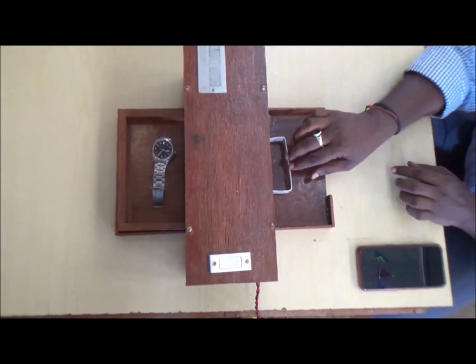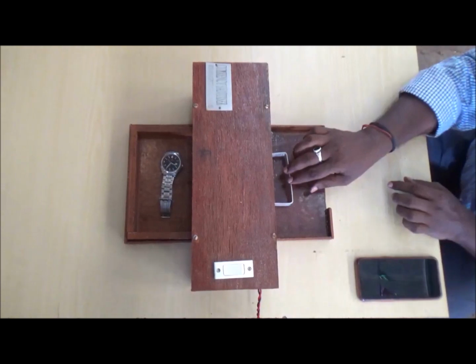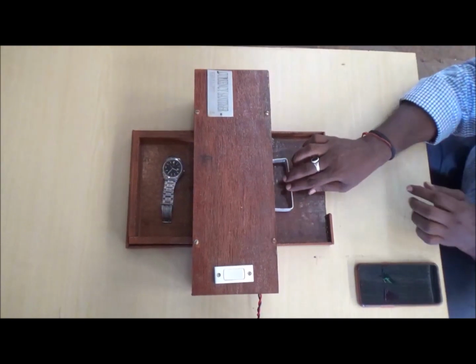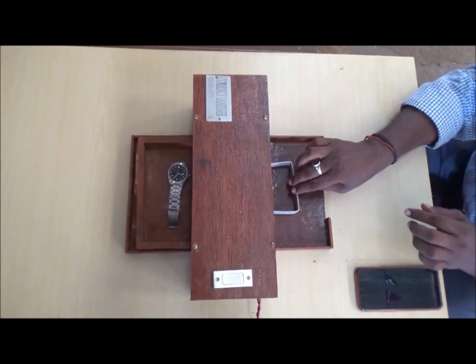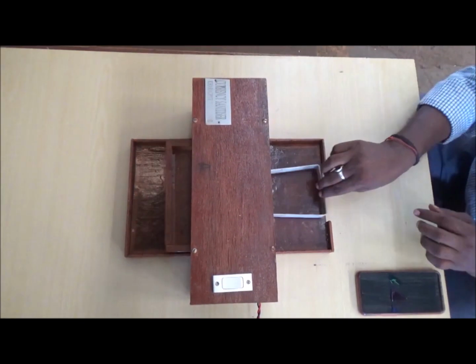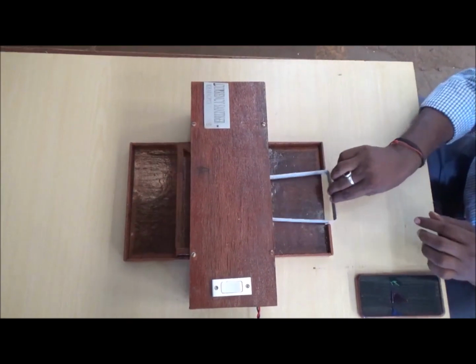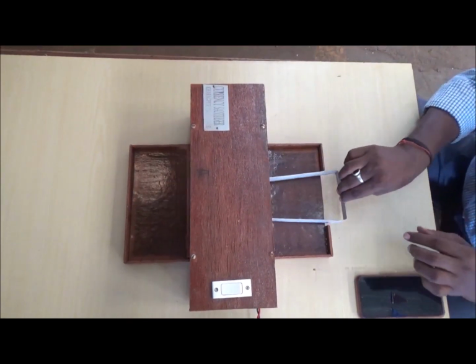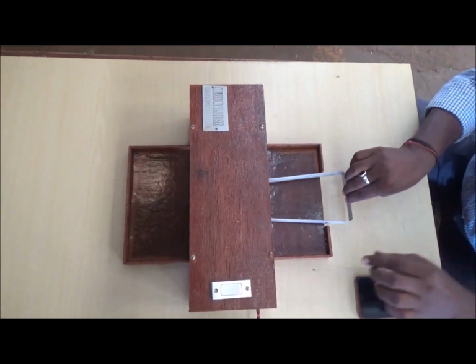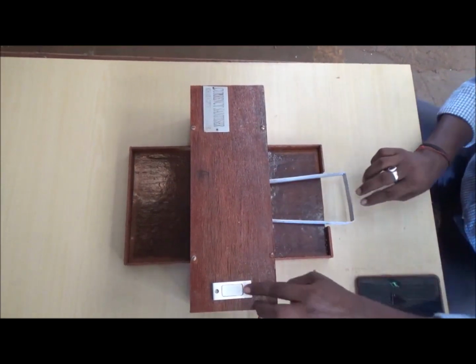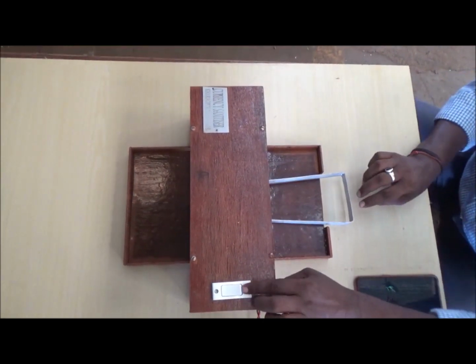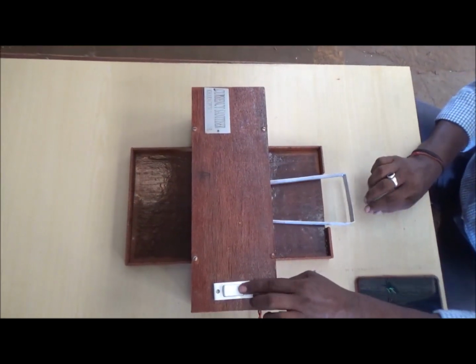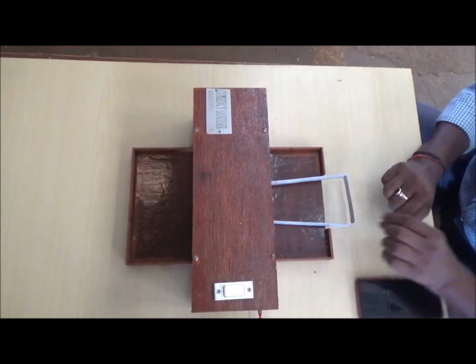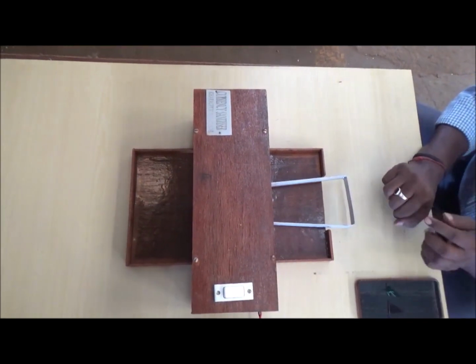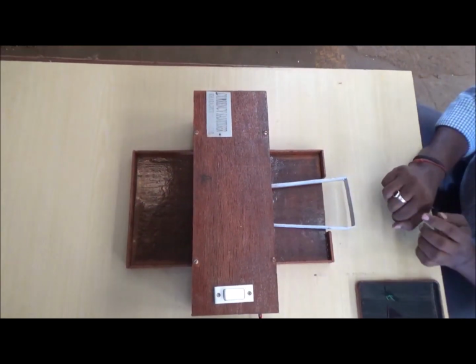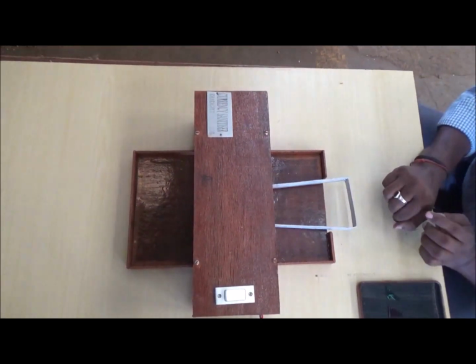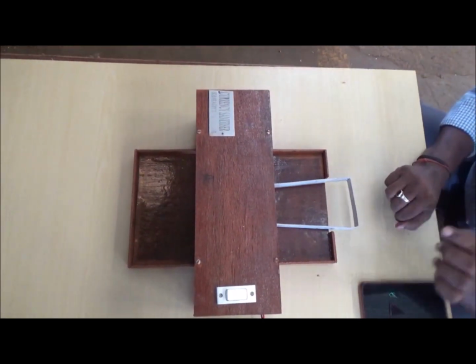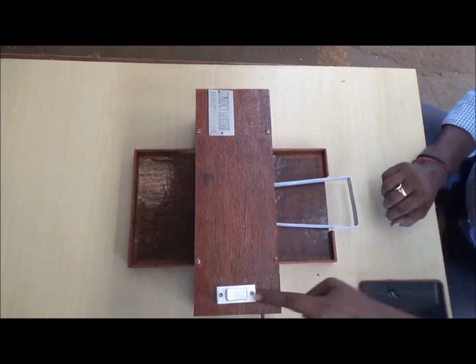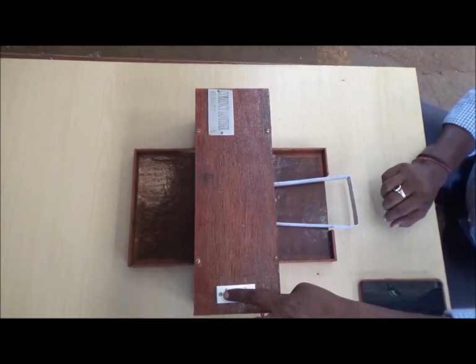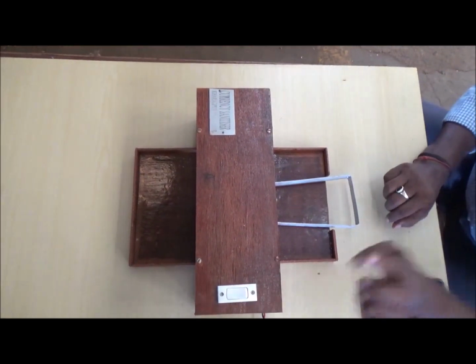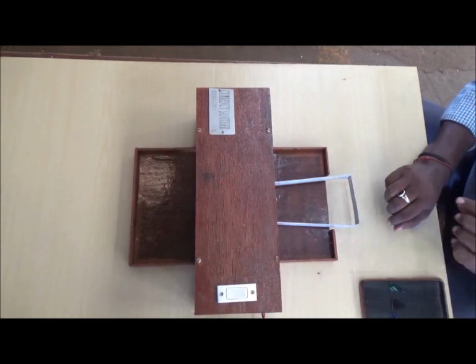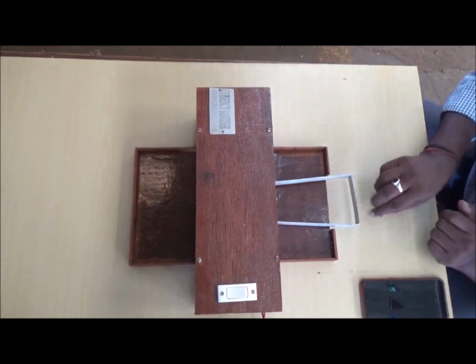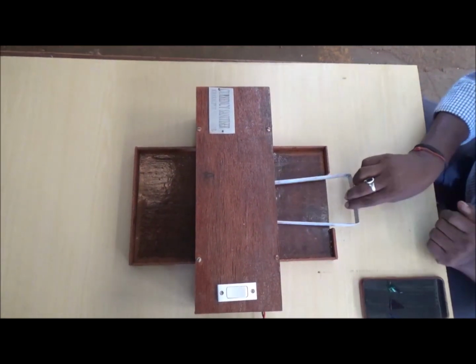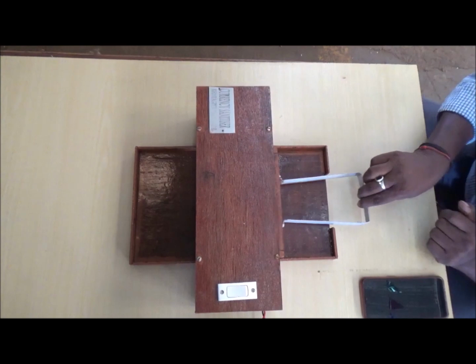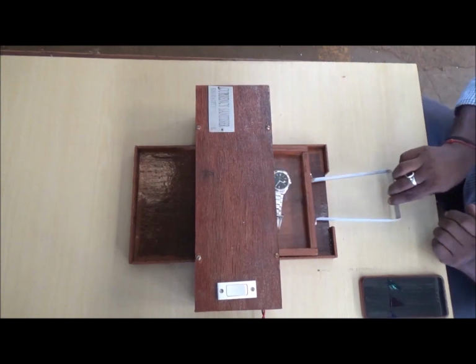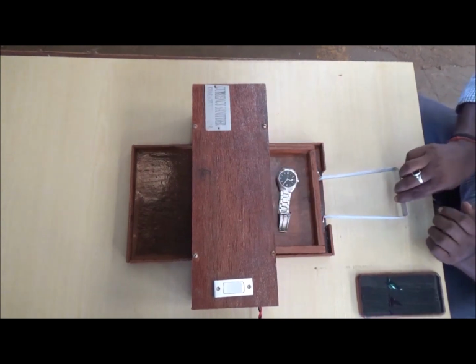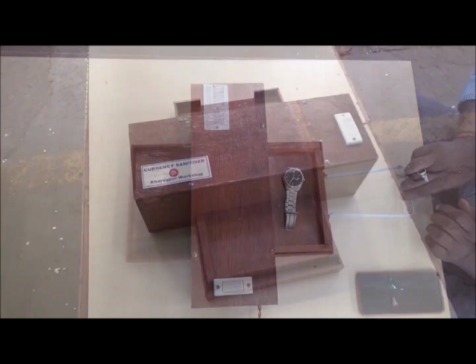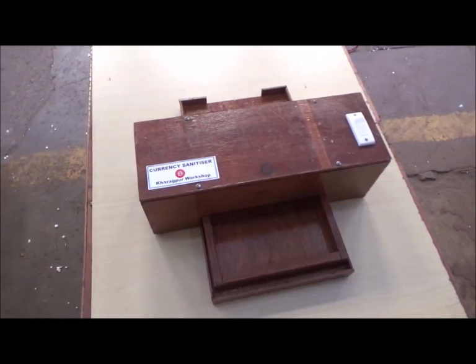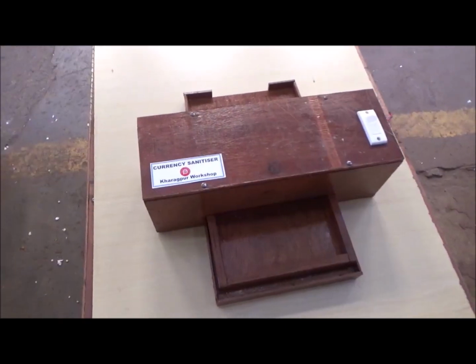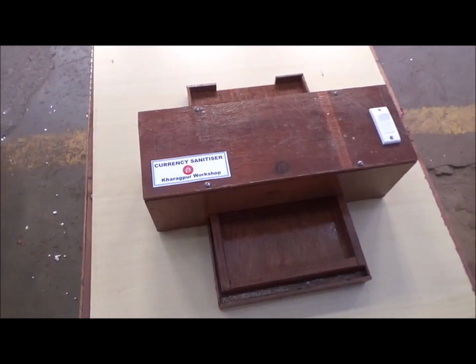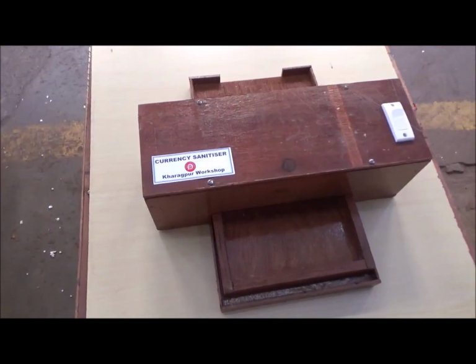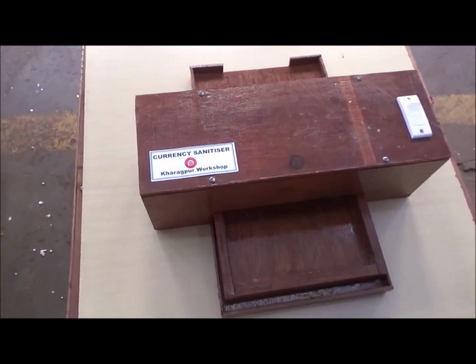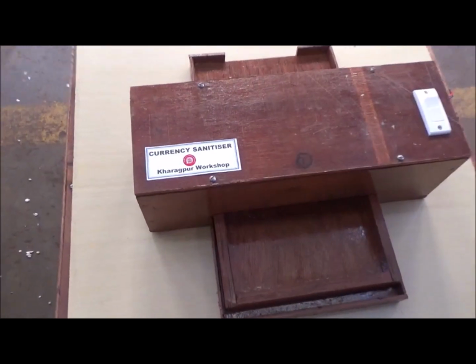The machine was entirely designed and manufactured by the Khagapur Workshop team, and the cost for in-house use is less than one thousand rupees.